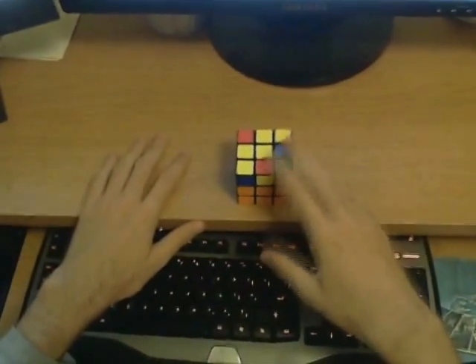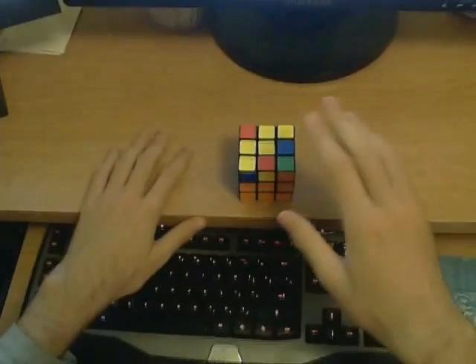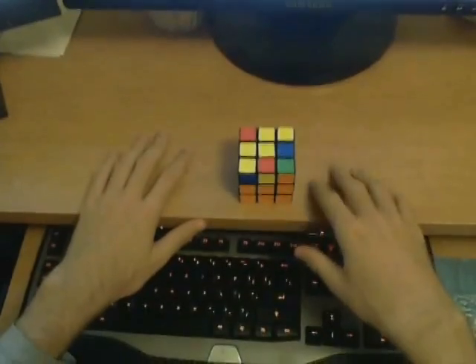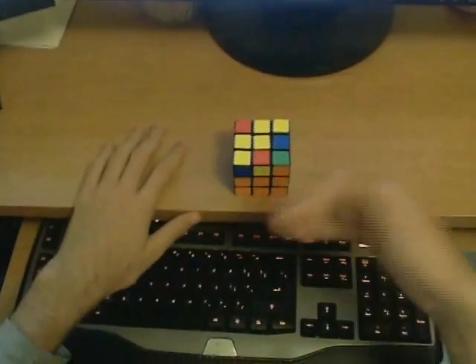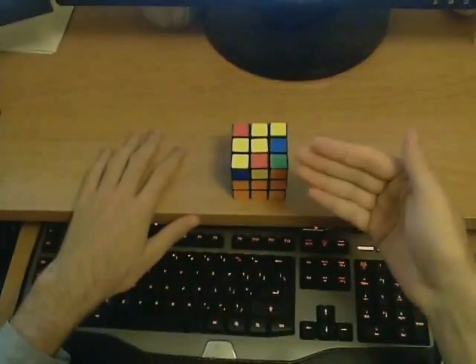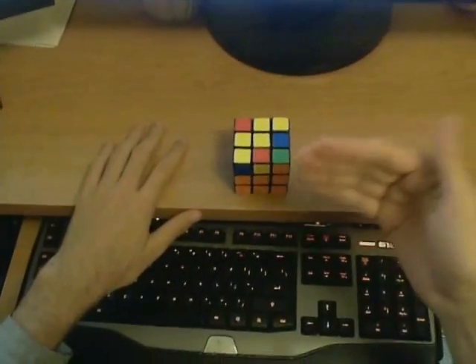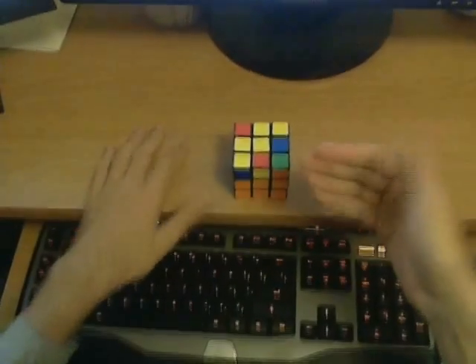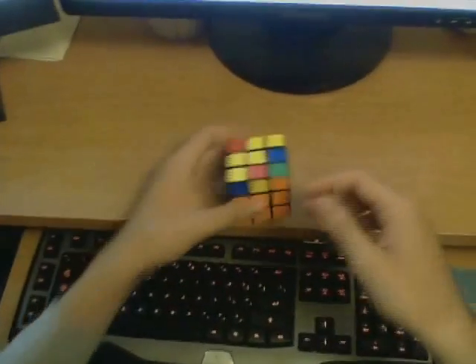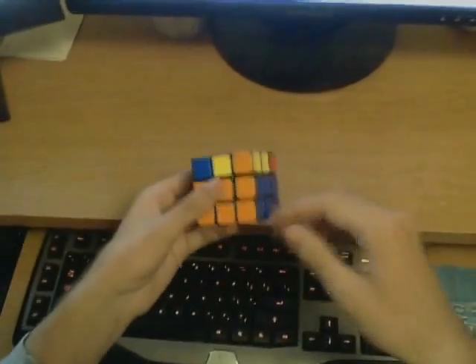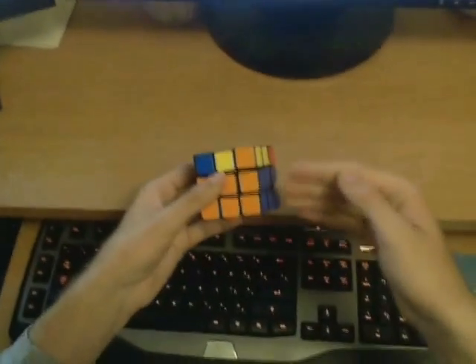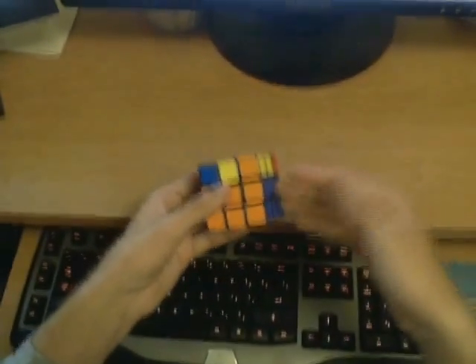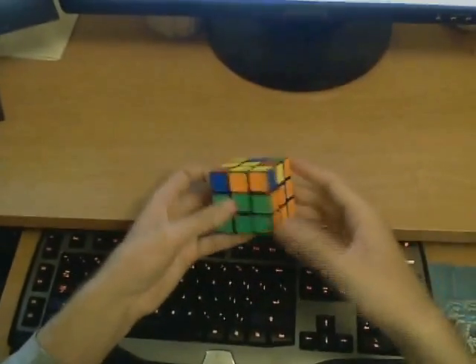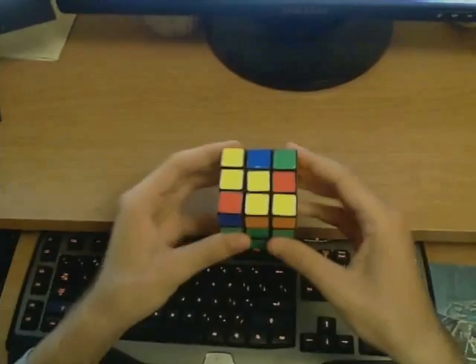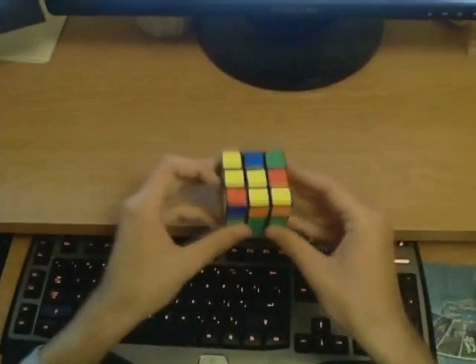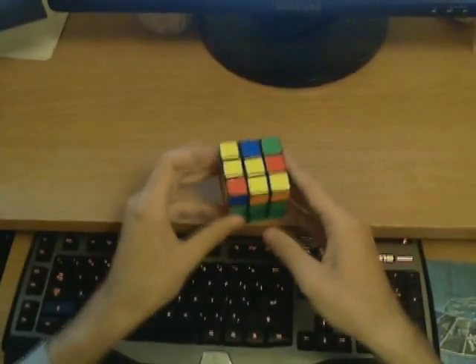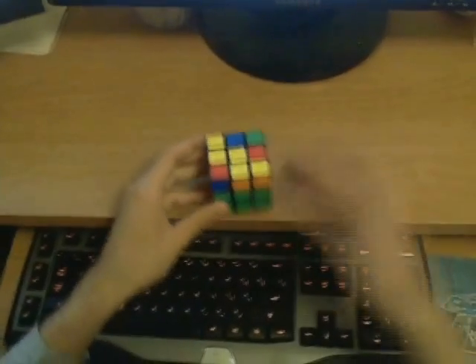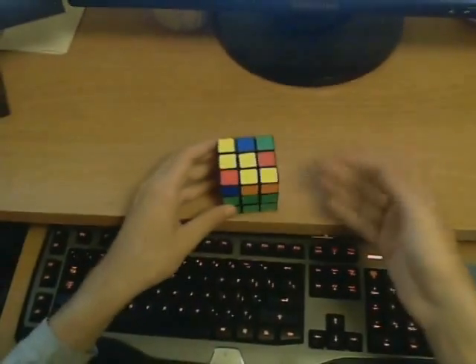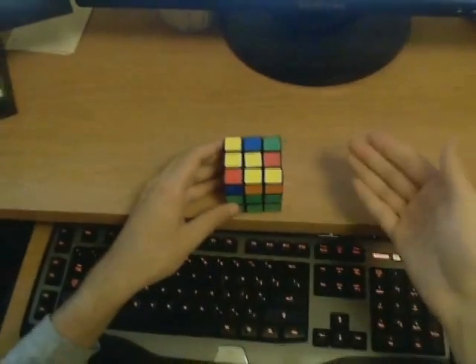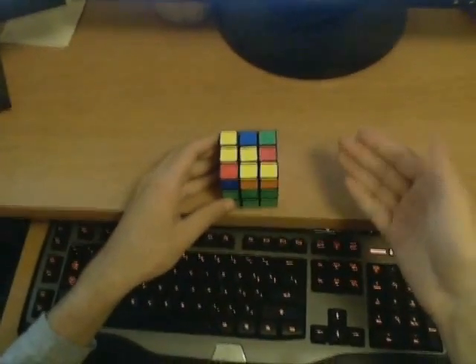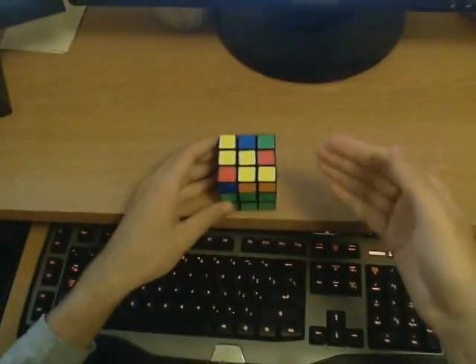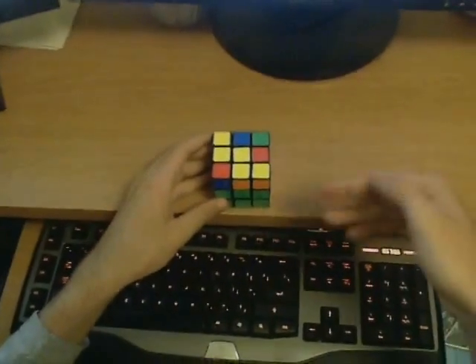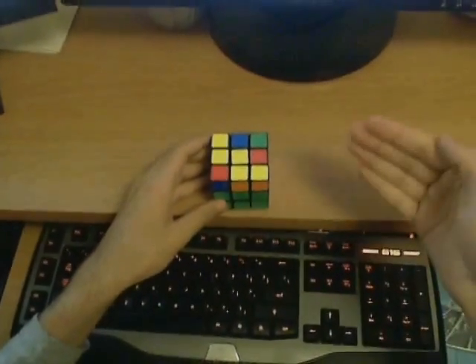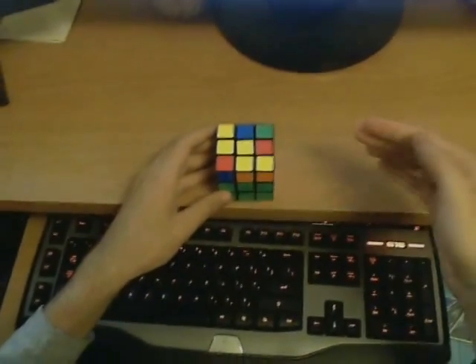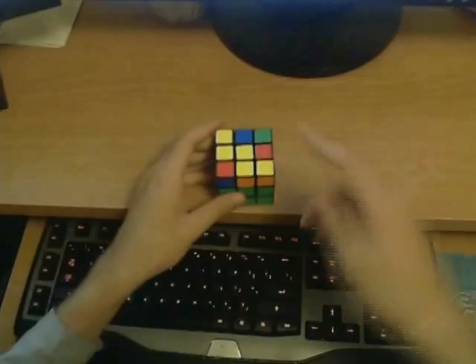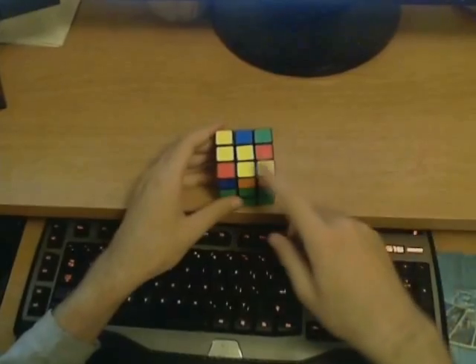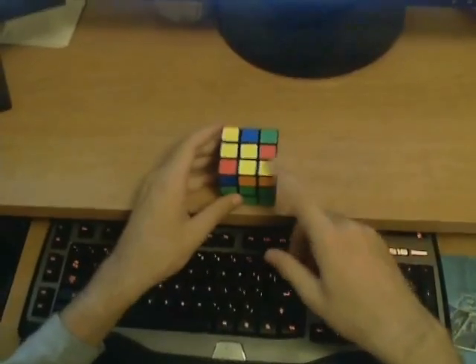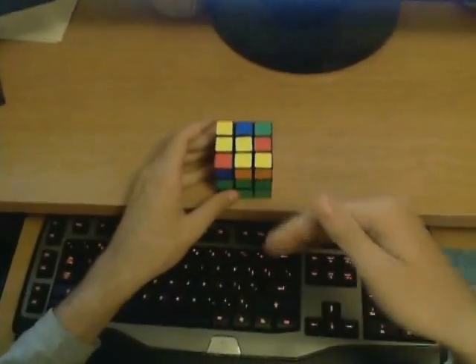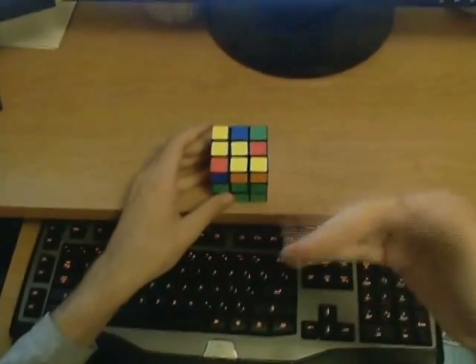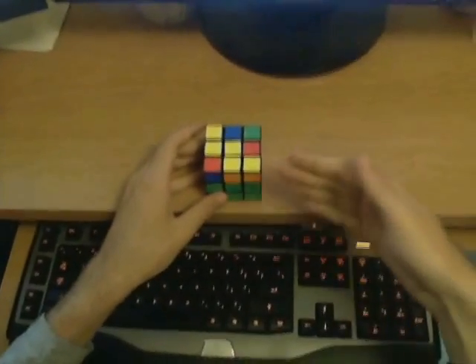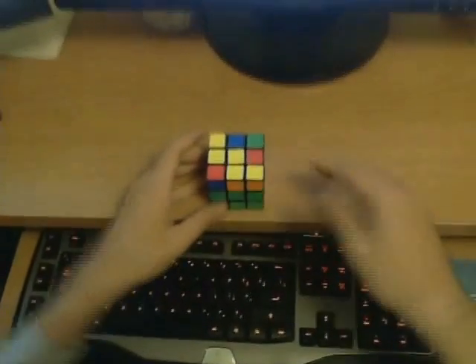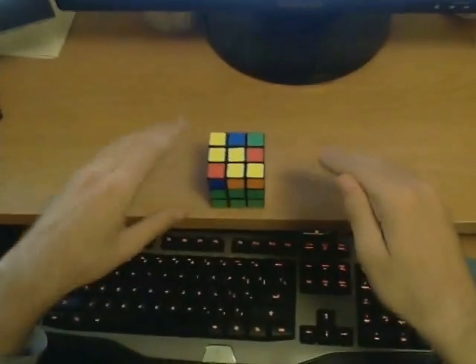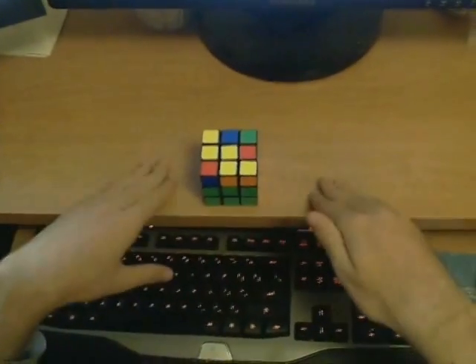Many people complain right after they learn F2L that they actually get slower compared to the Beginner's Method. This happens to almost everyone, and it is perfectly normal. Your times will at first get worse, but as you become more efficient with this method, it will eventually make you much, much faster. So don't give up.